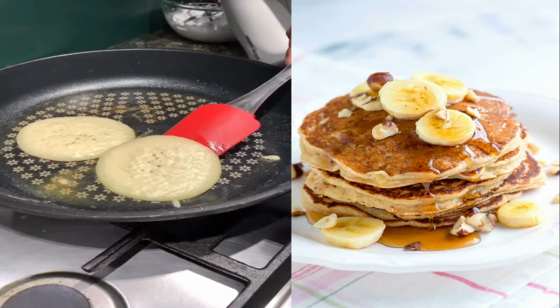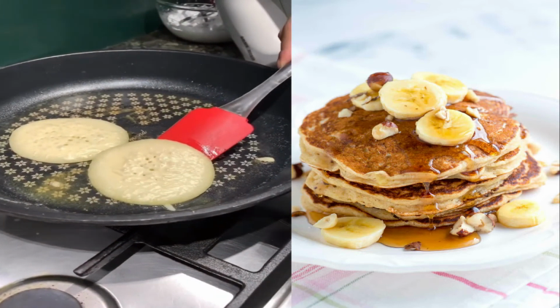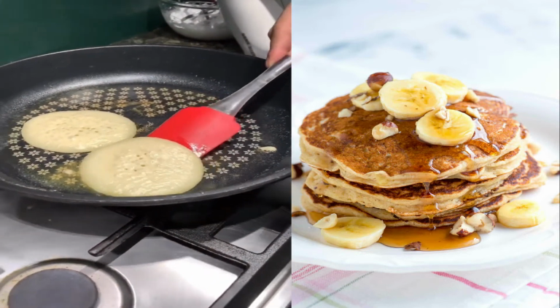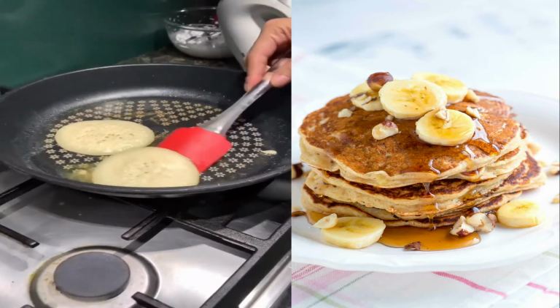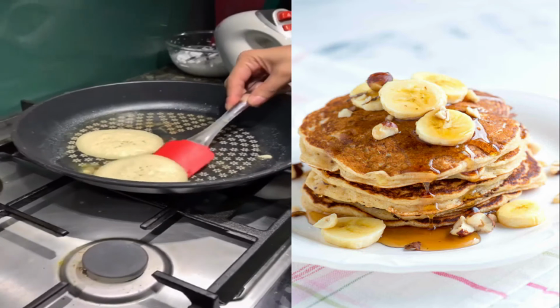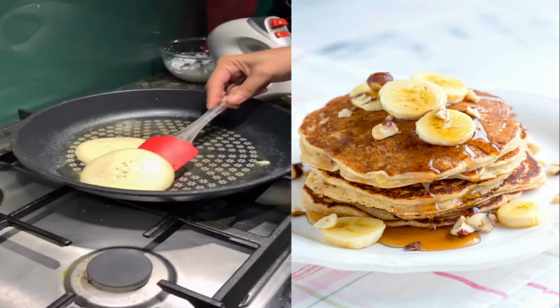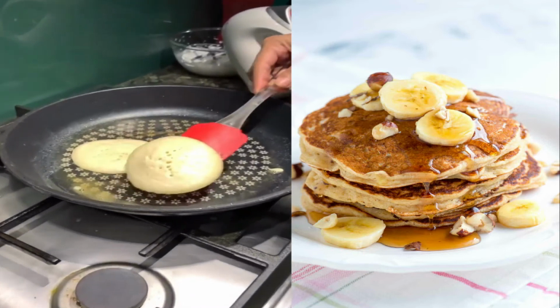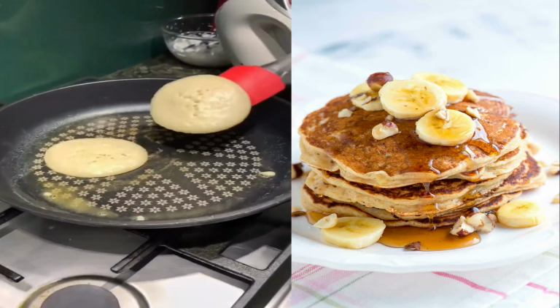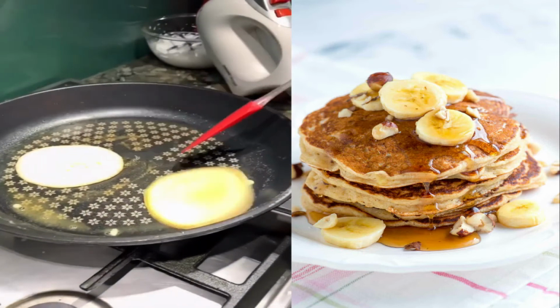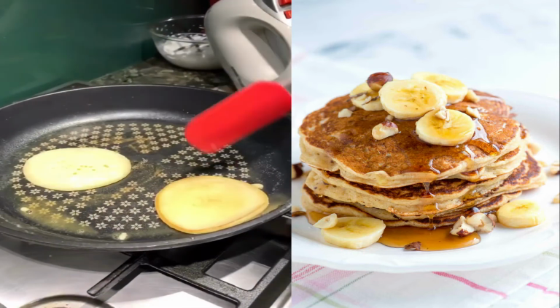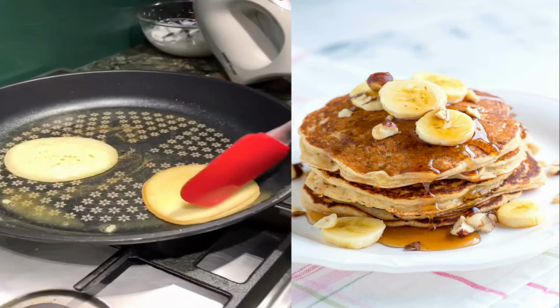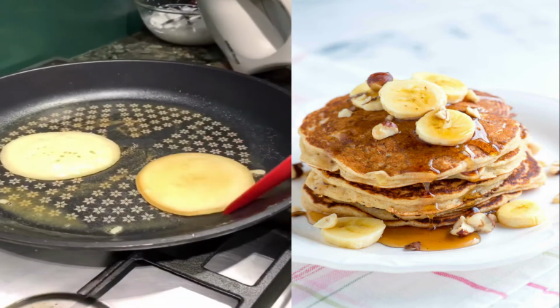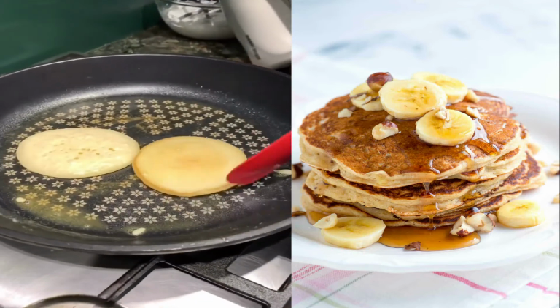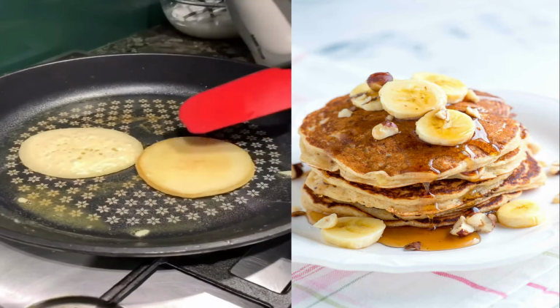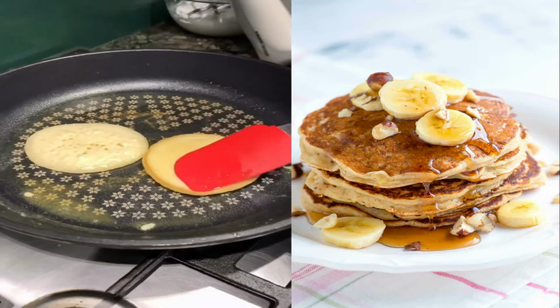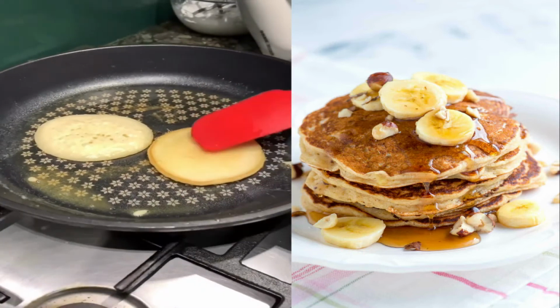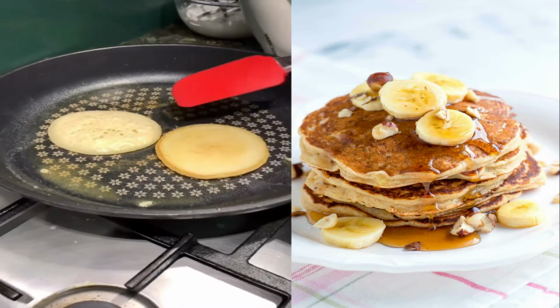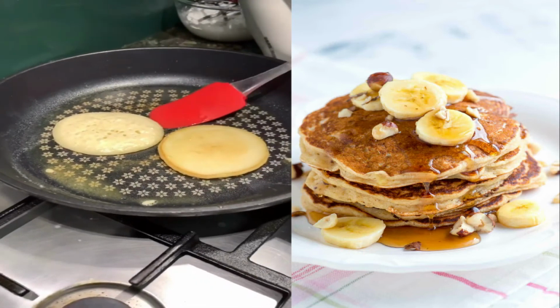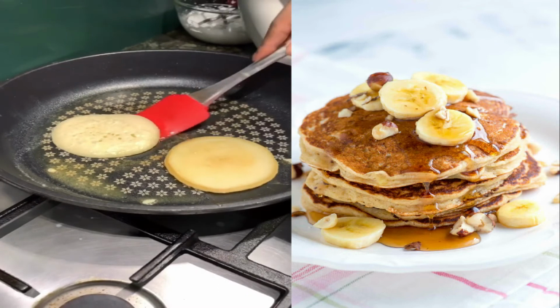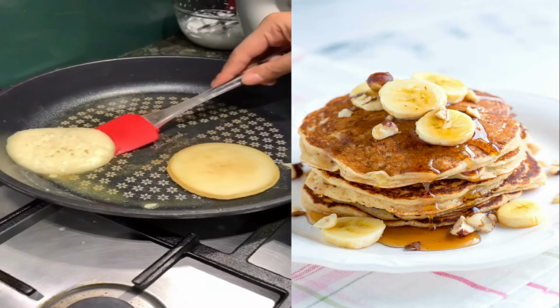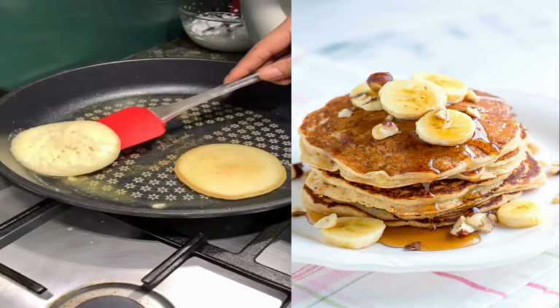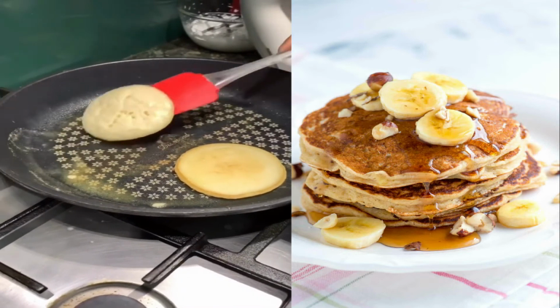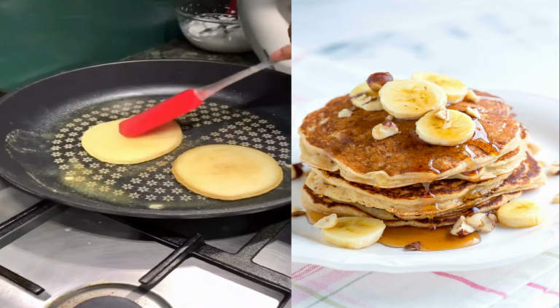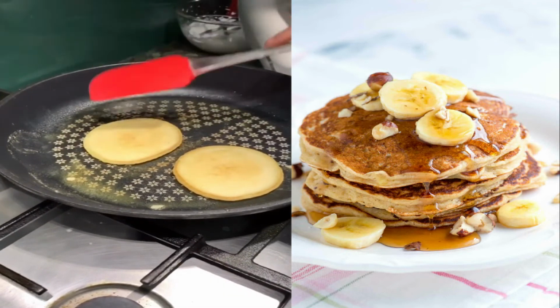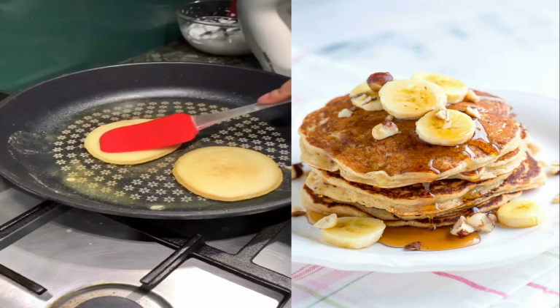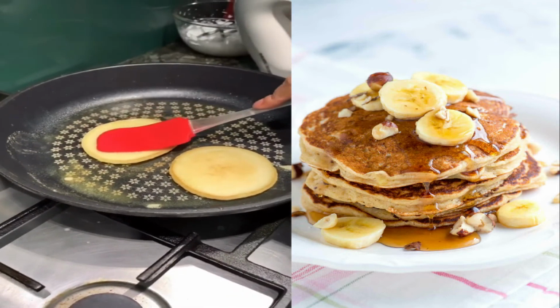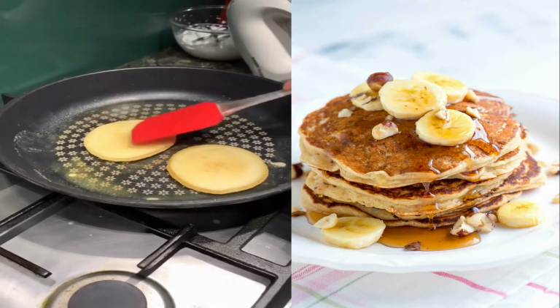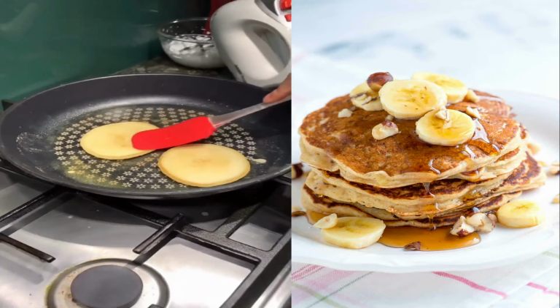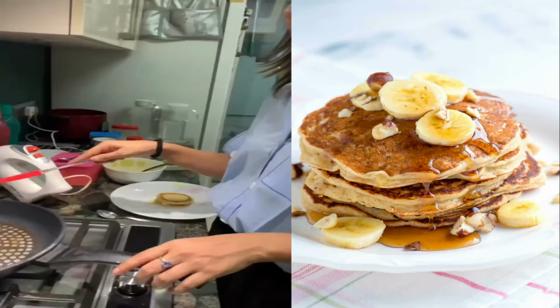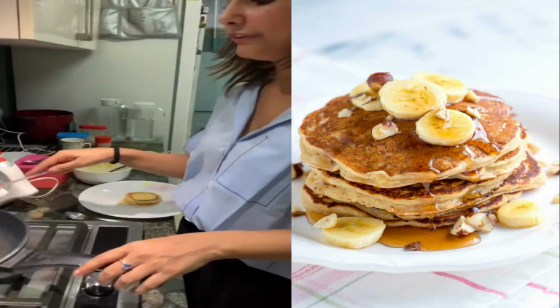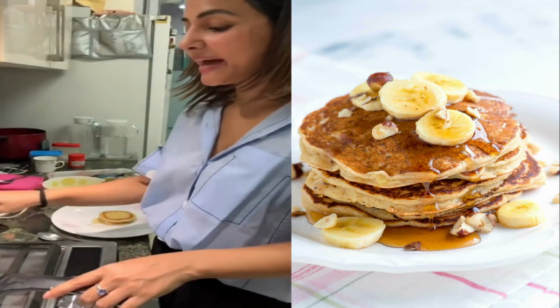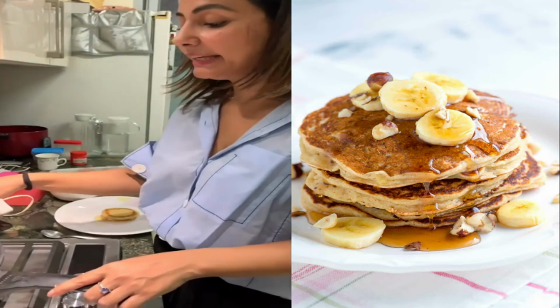When you see these bubbles appearing on the top of the pancake, that's your cue to flip them over. Fluffy pancakes!